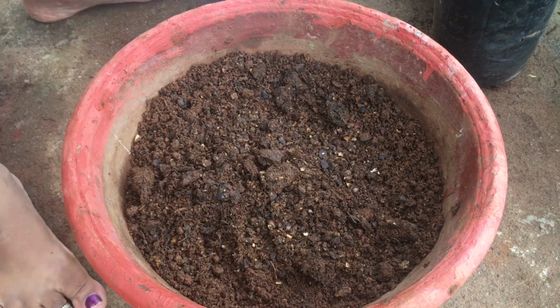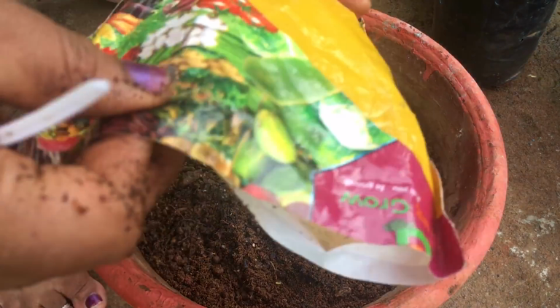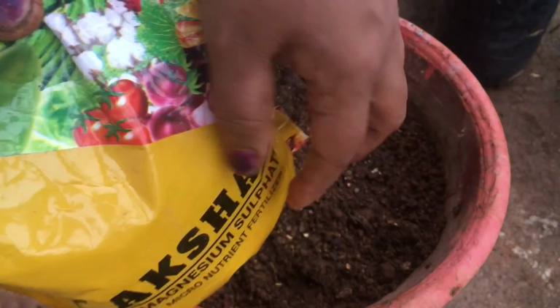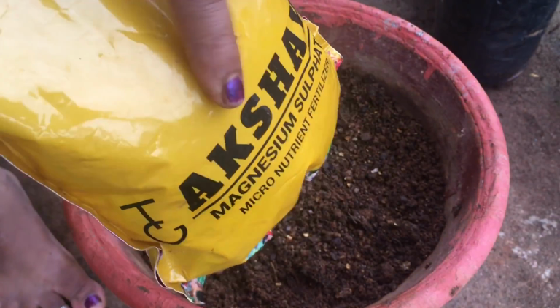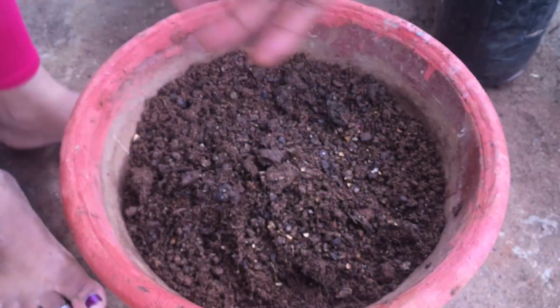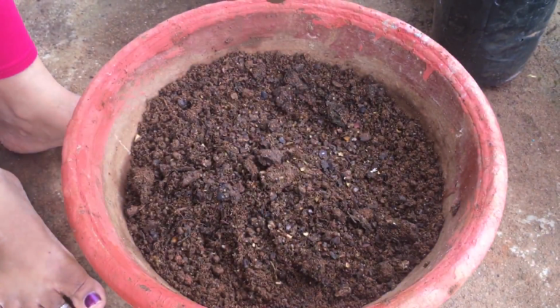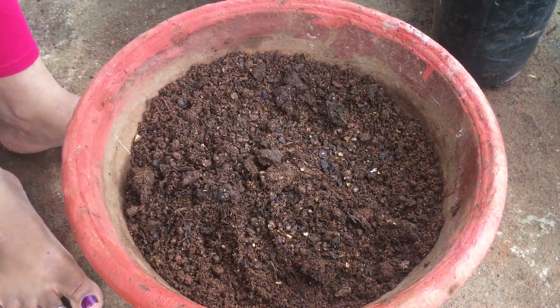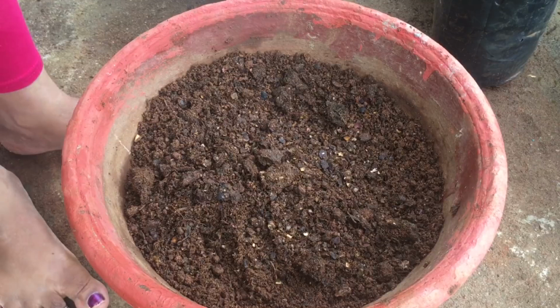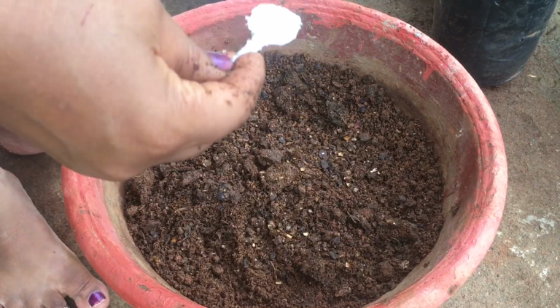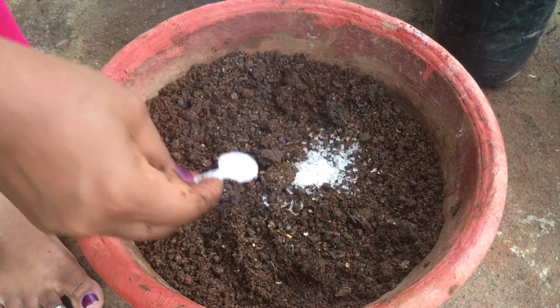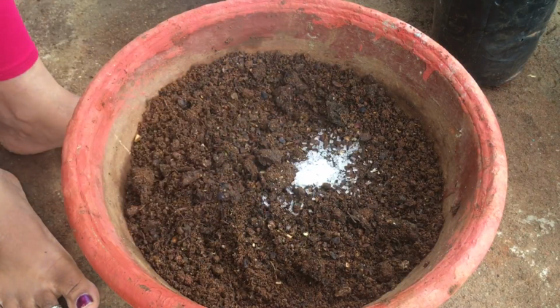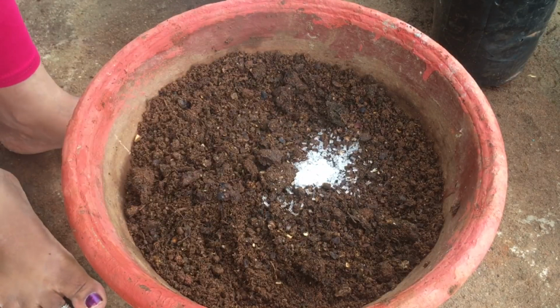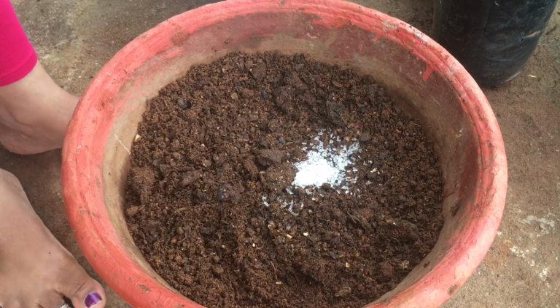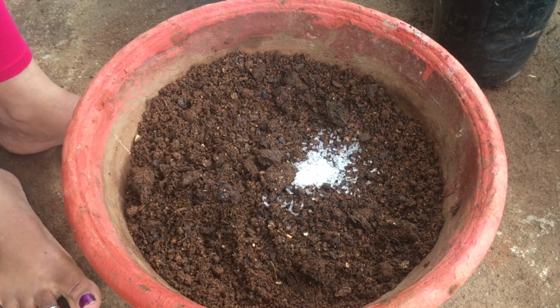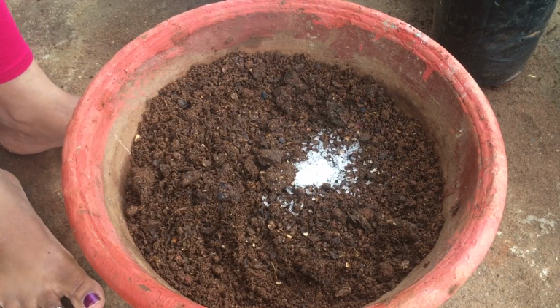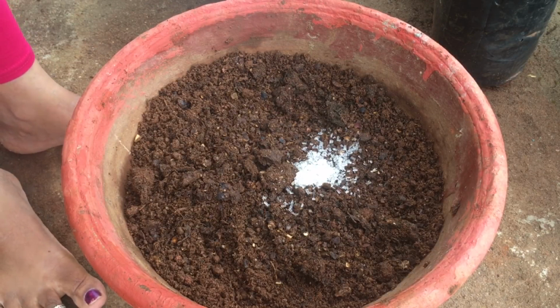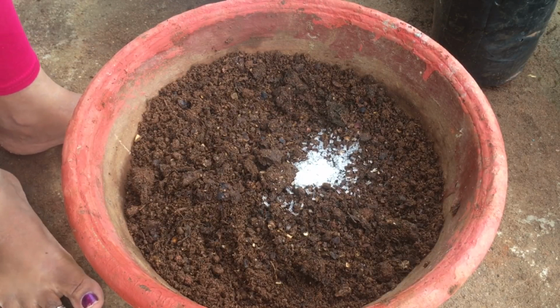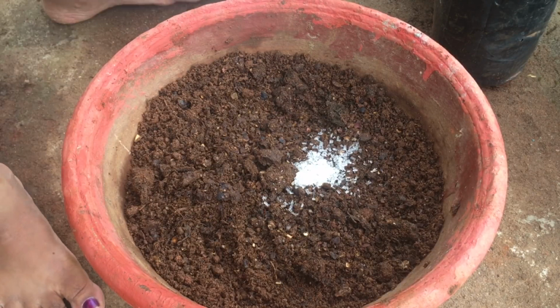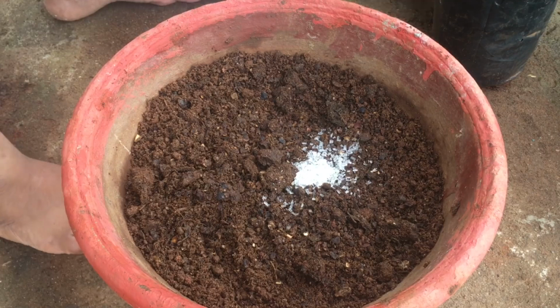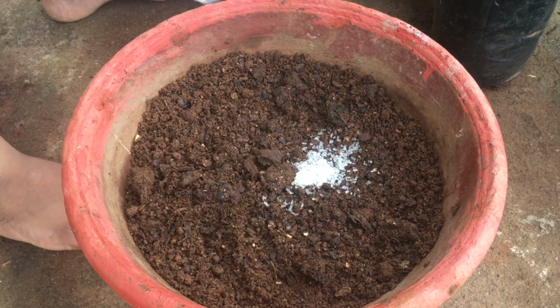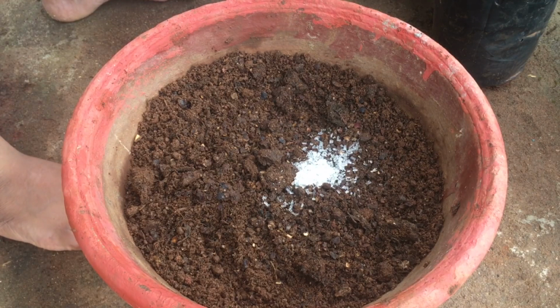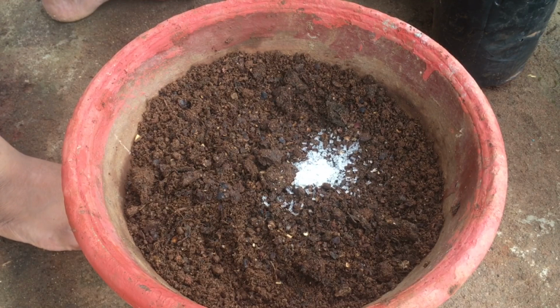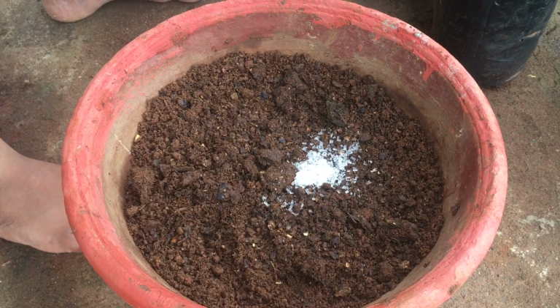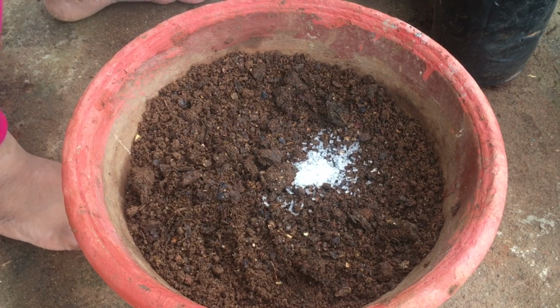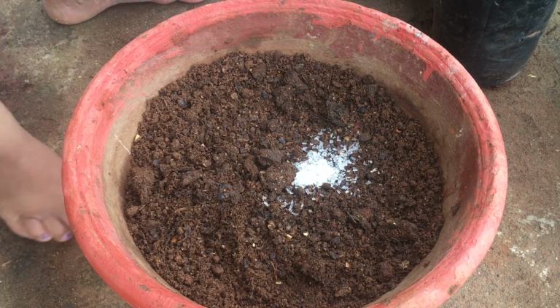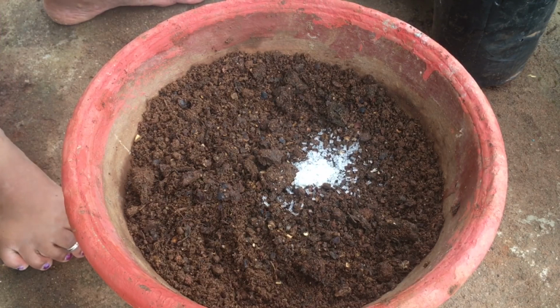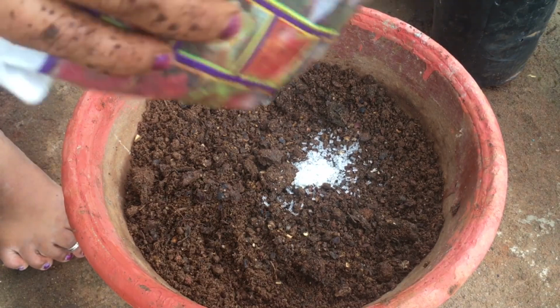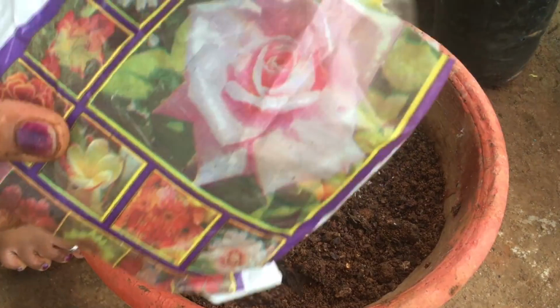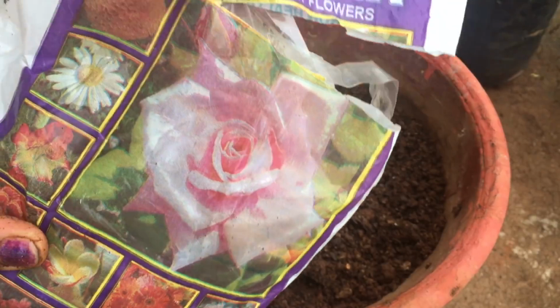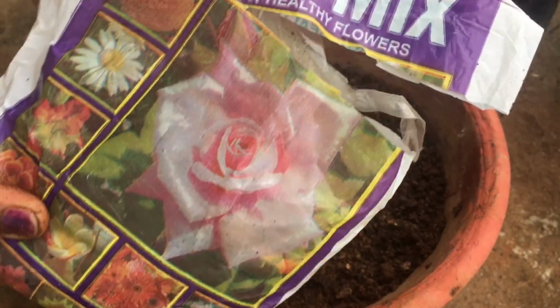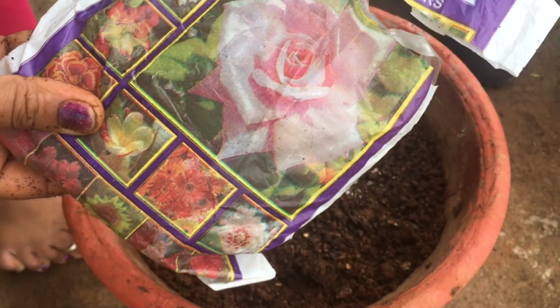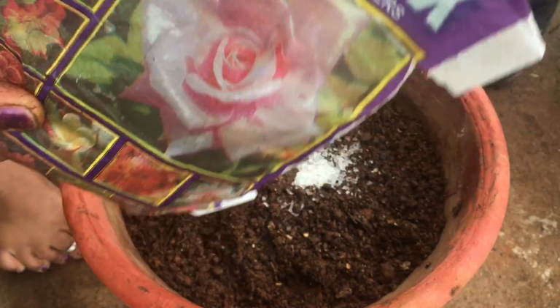Now we have one spoon of Epsom salt. There are micronutrients here. In the water and compost, we also have some Epsom salt. In the nursery, we have a rose mix here.